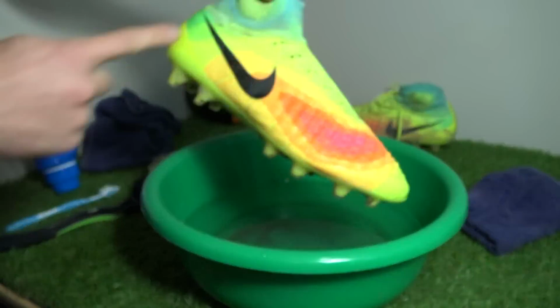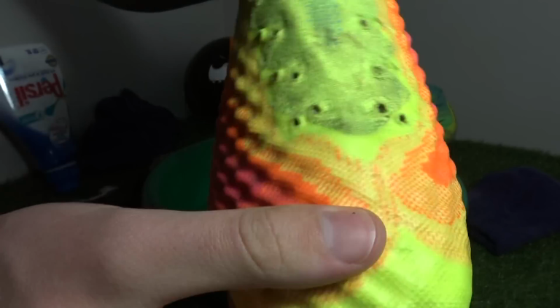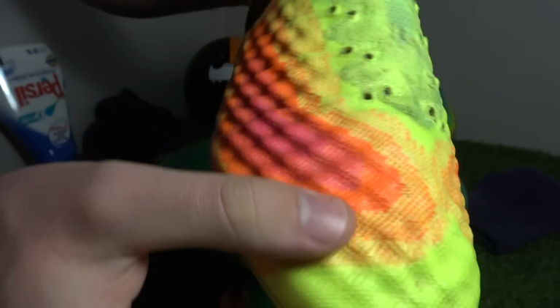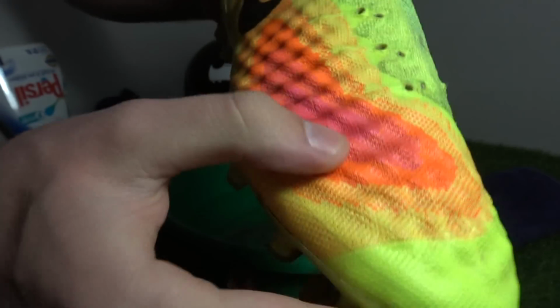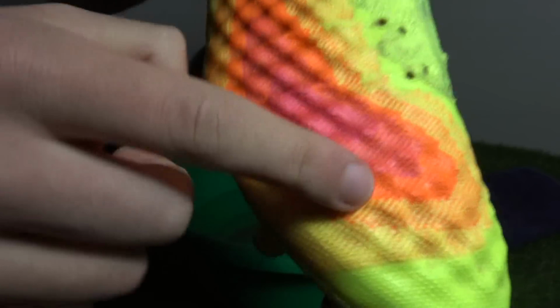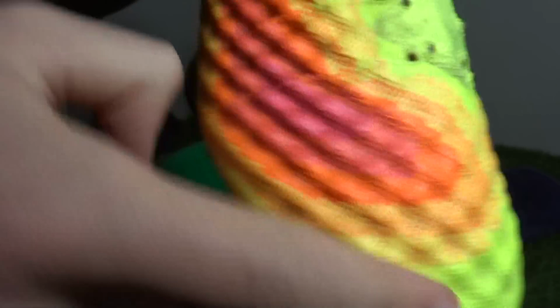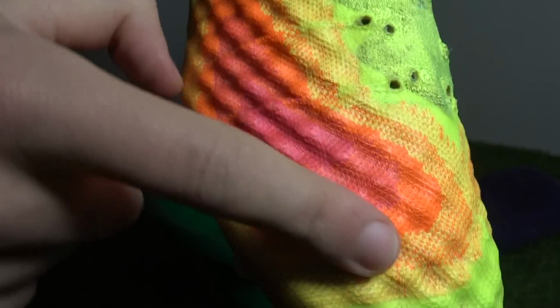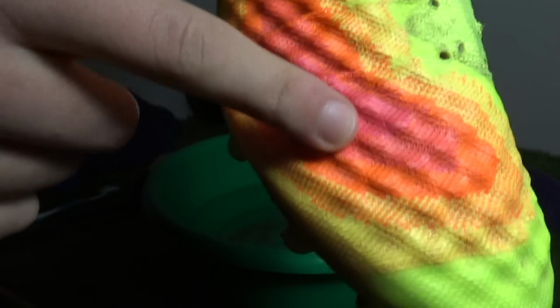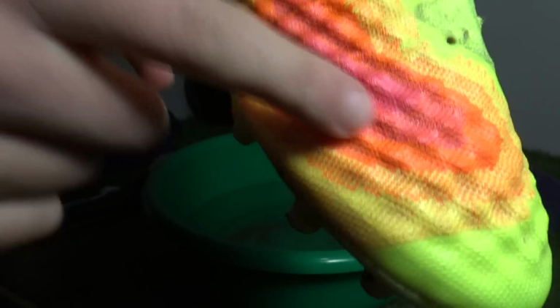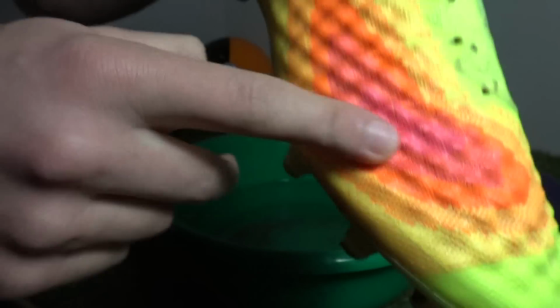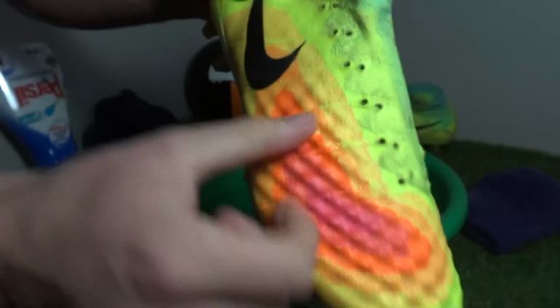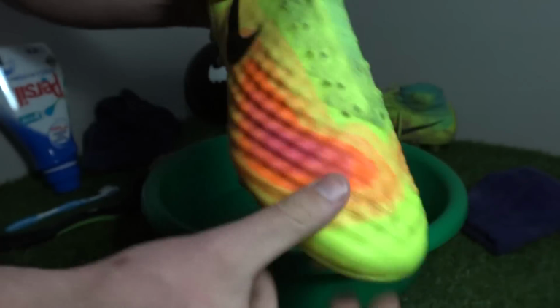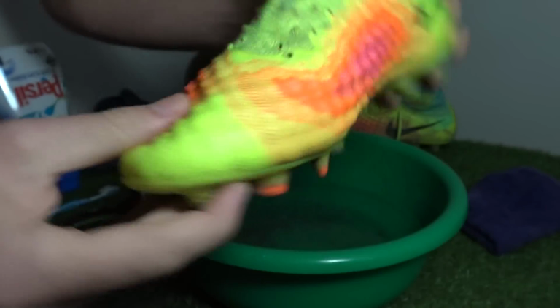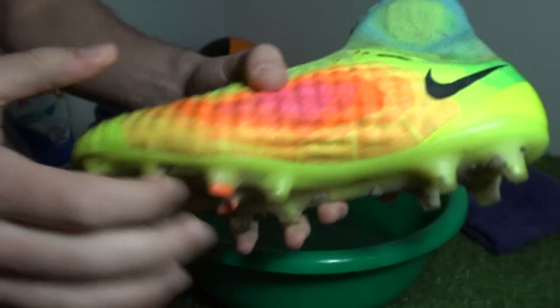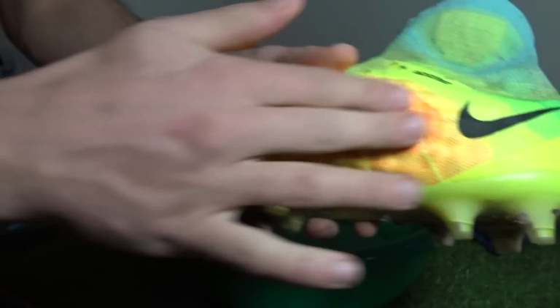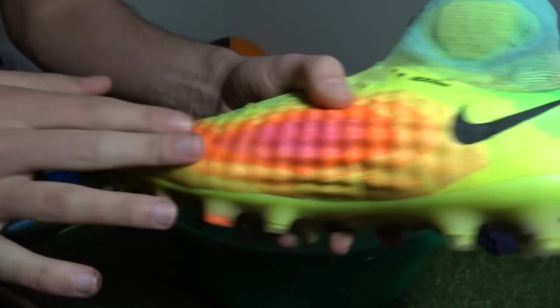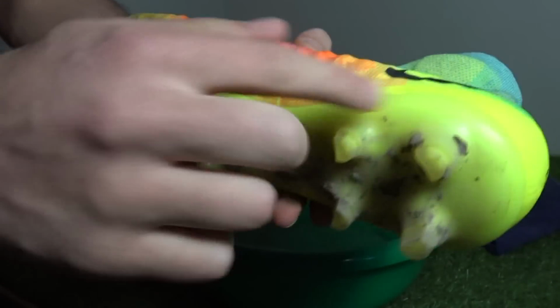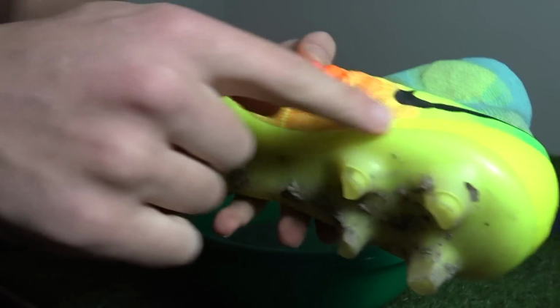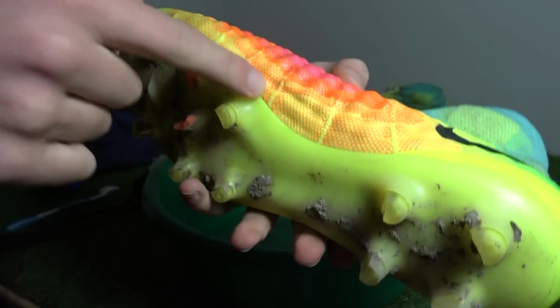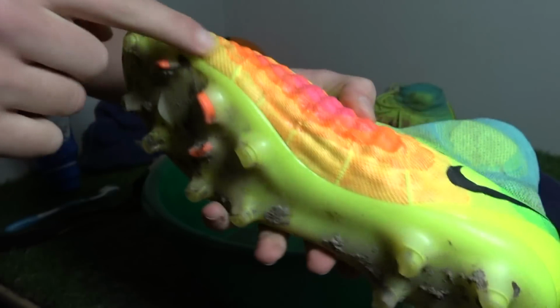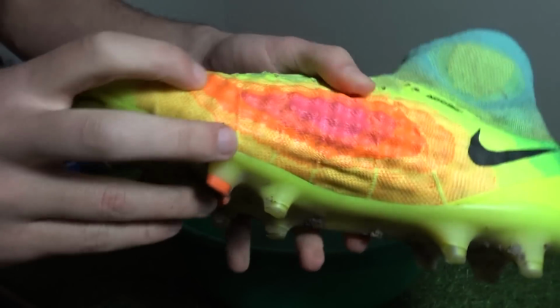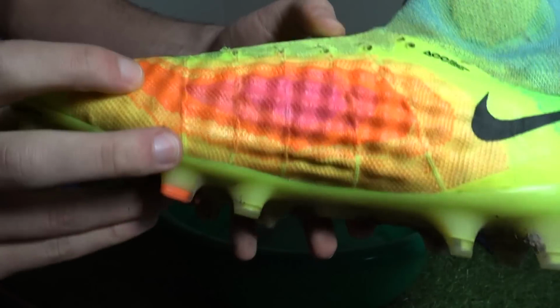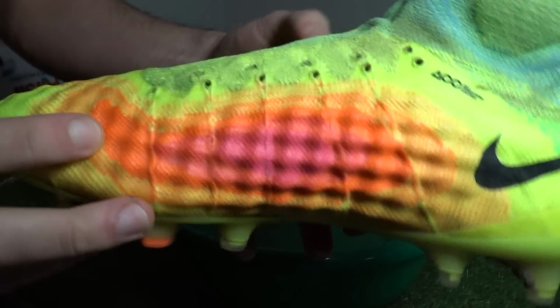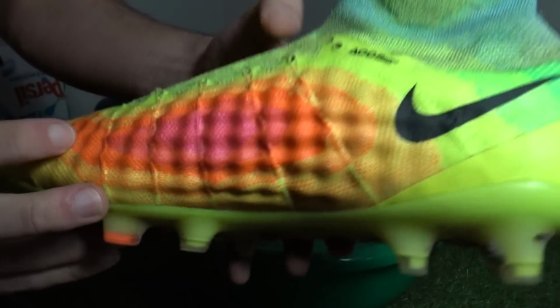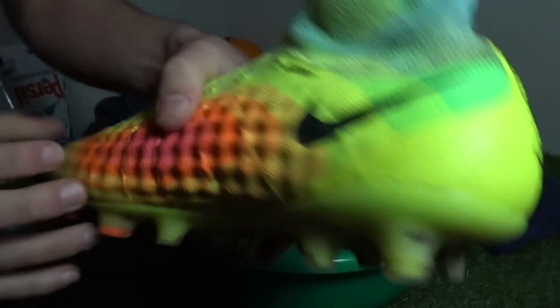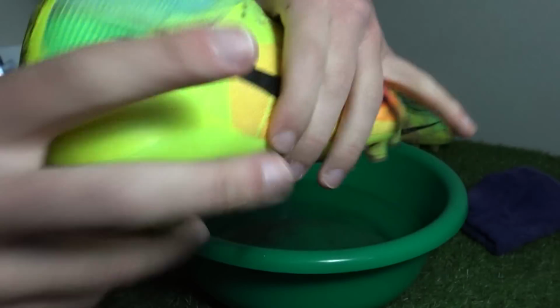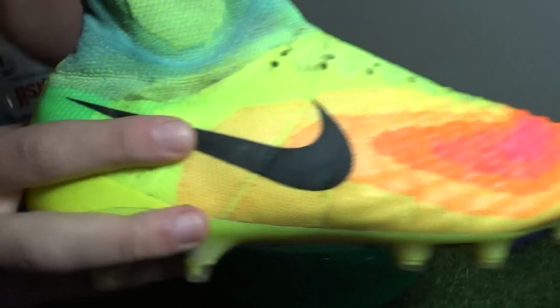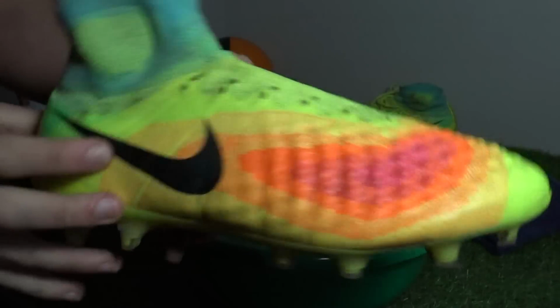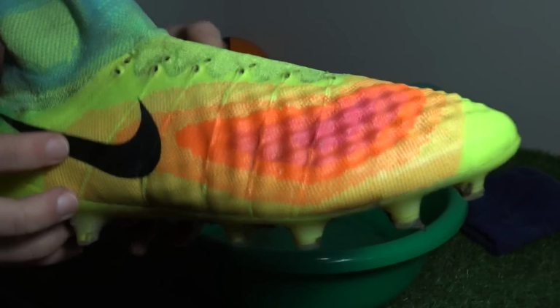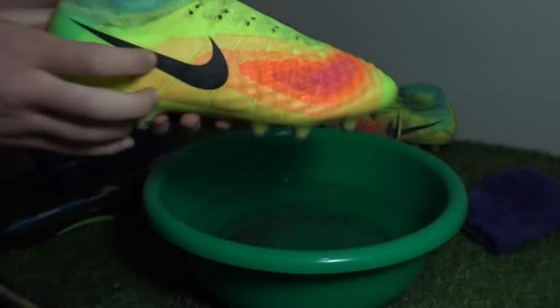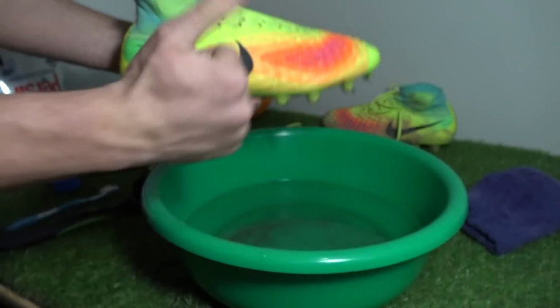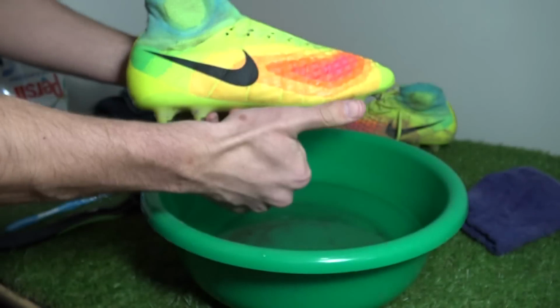Step one of cleaning the upper is done. The material itself was a little tricky to get the mud out, but not a difficult task overall. It's also important that the hand towel you're using is clean so you aren't adding mud back onto the clean boots when drying them.